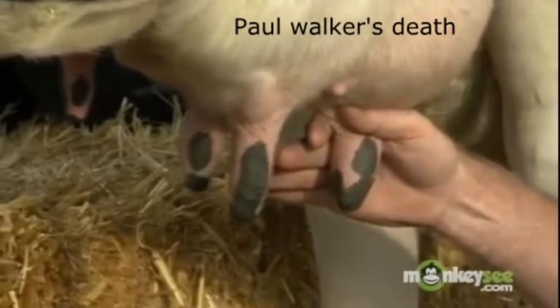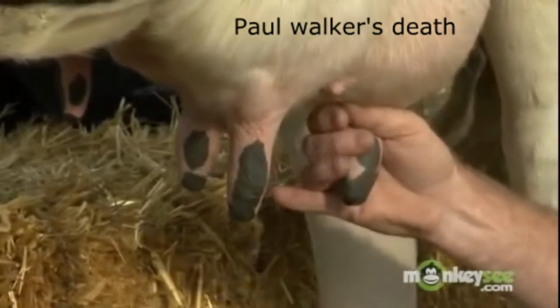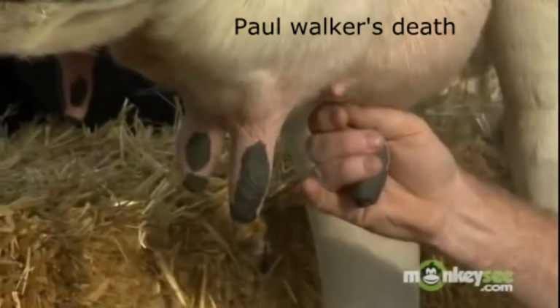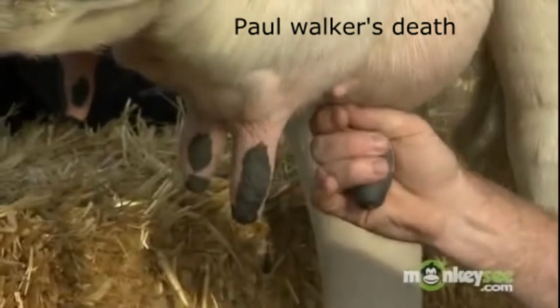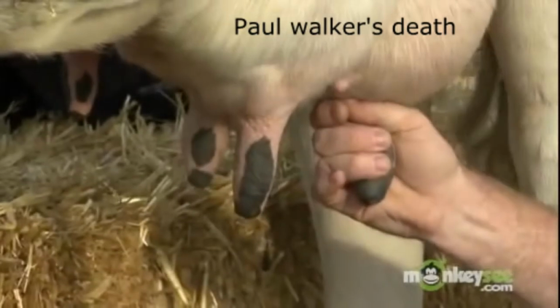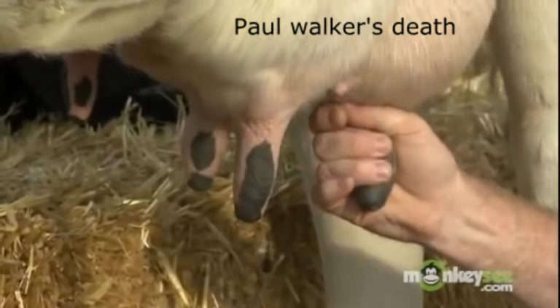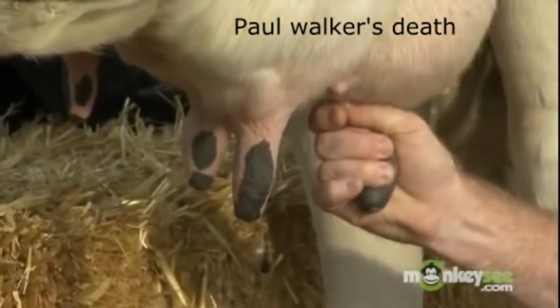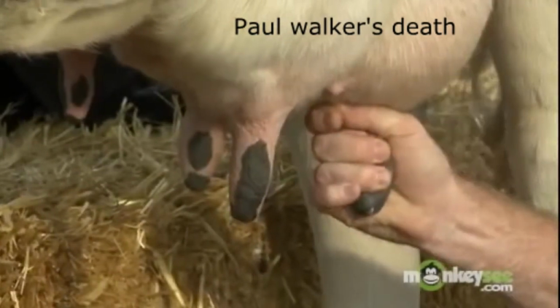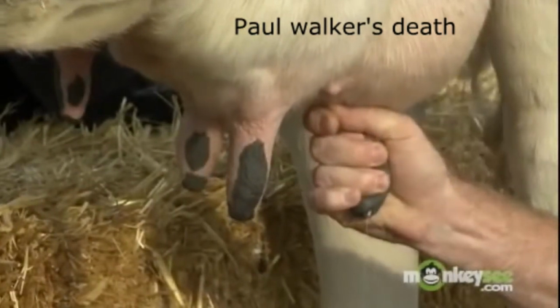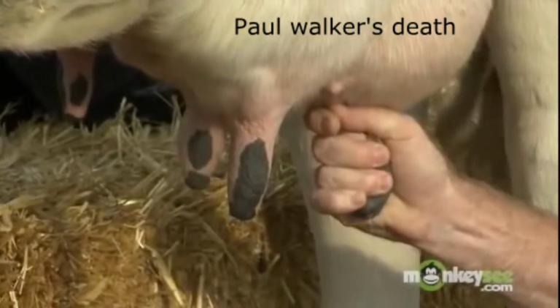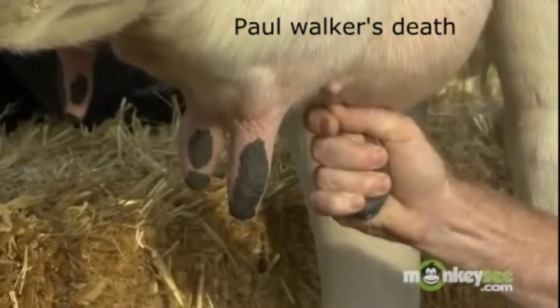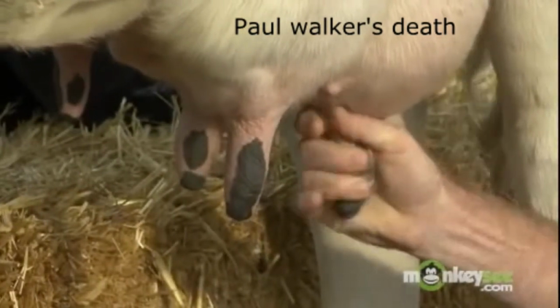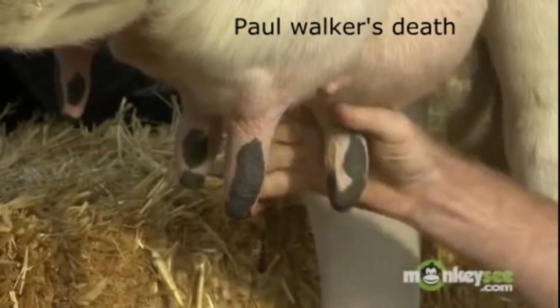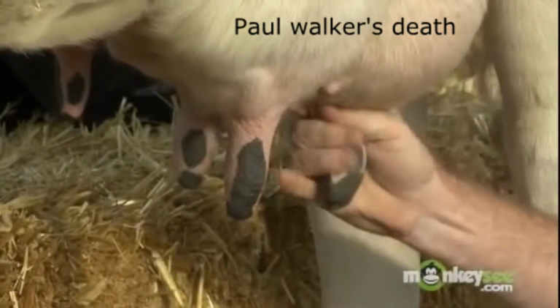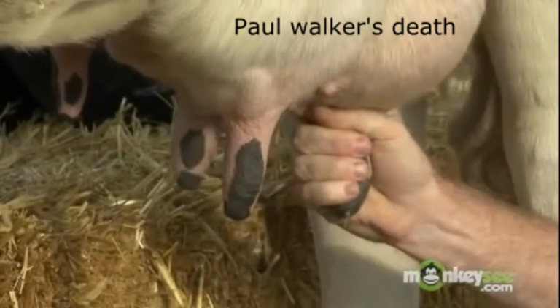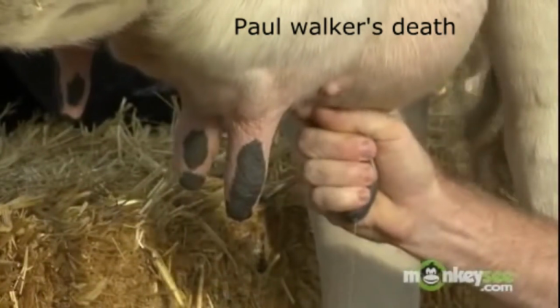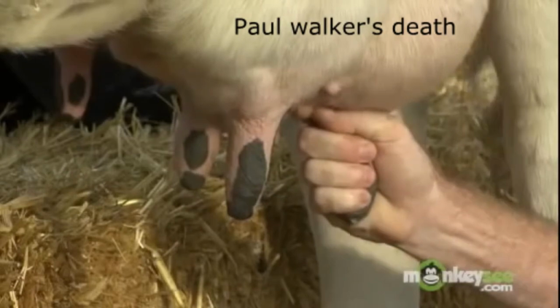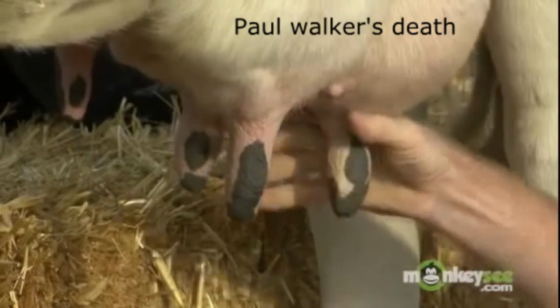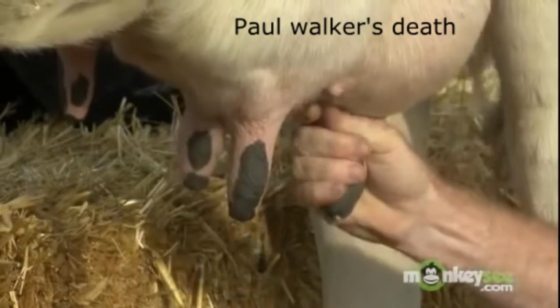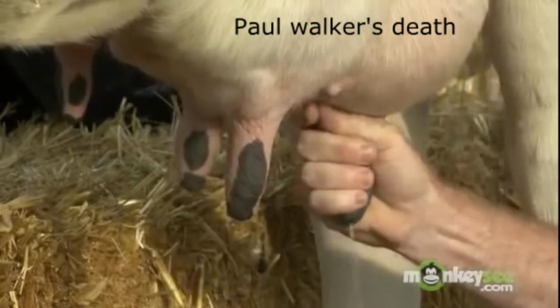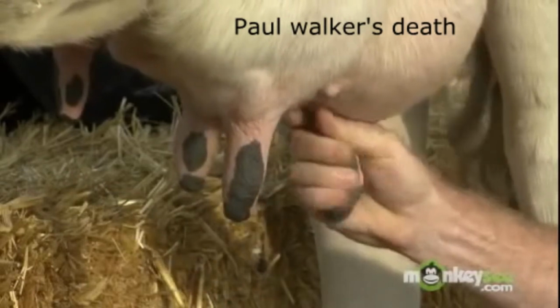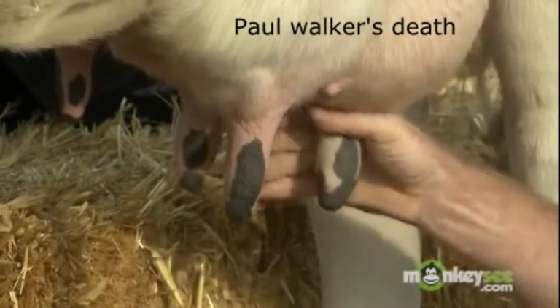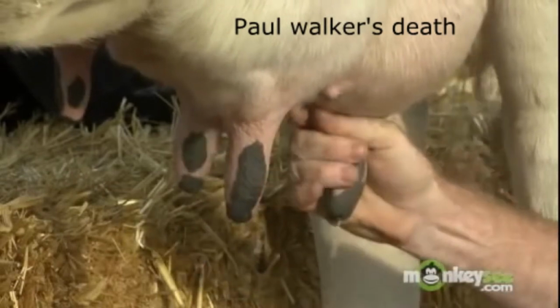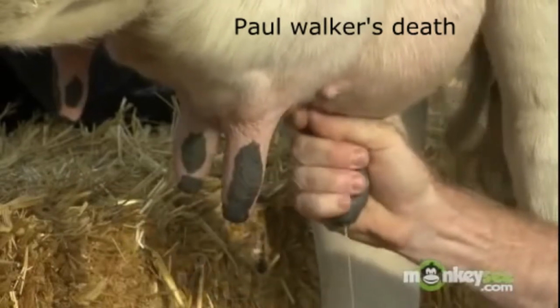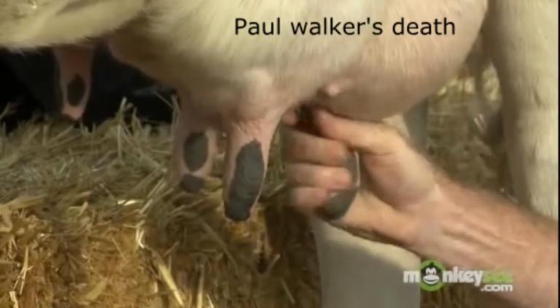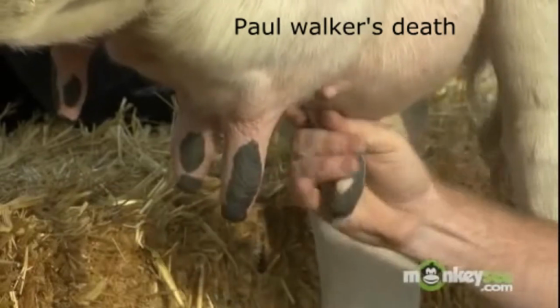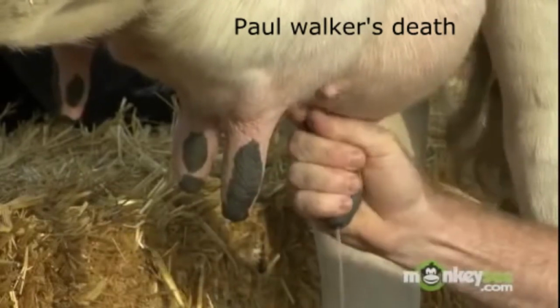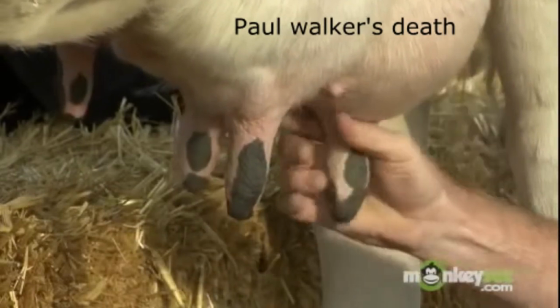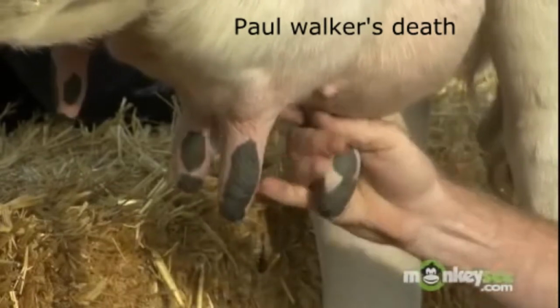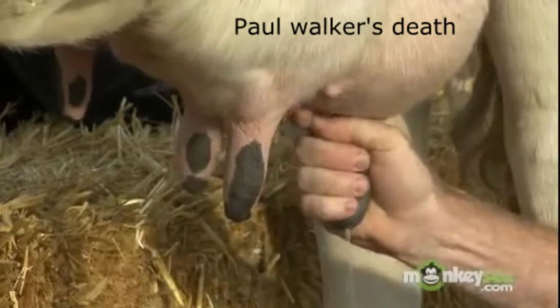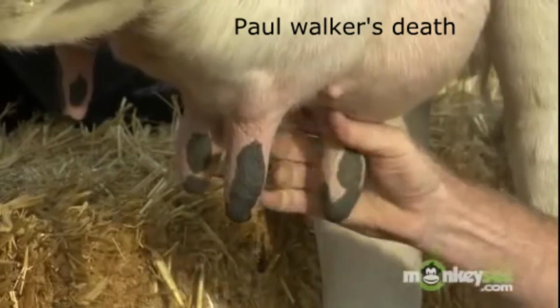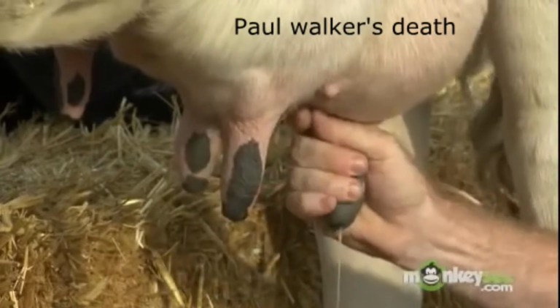Now instead of pulling down, I just kind of squeeze. That's the very first one, so she just kind of gets slow. Now watch how she starts to loosen up, and then that milk just starts flowing.